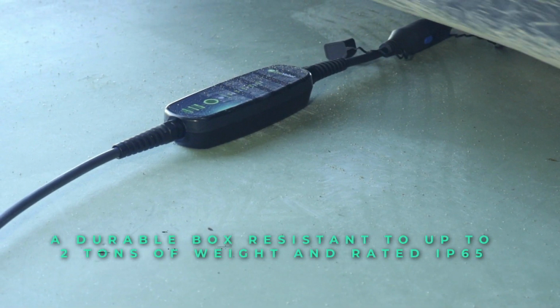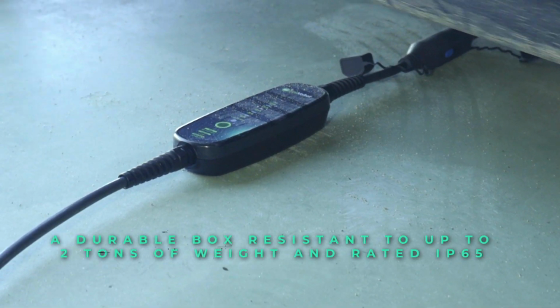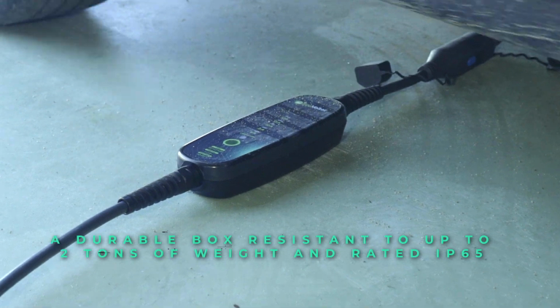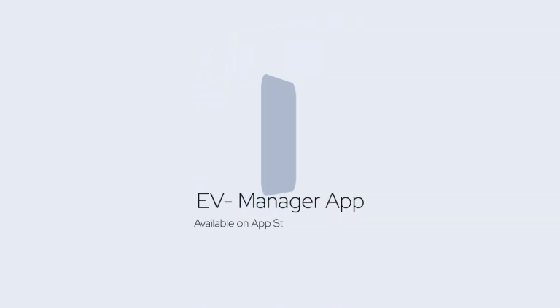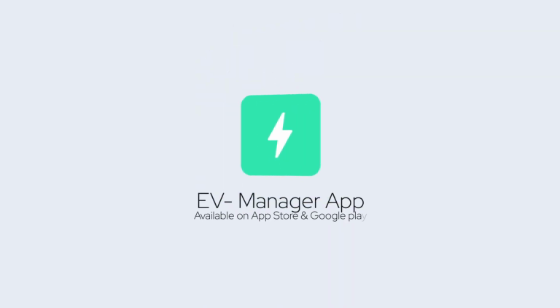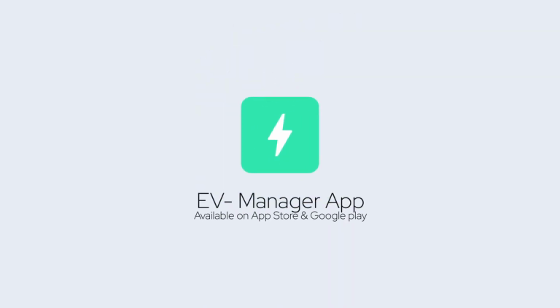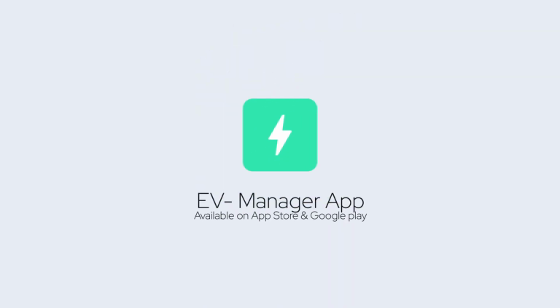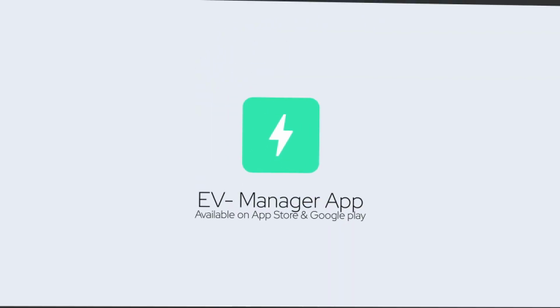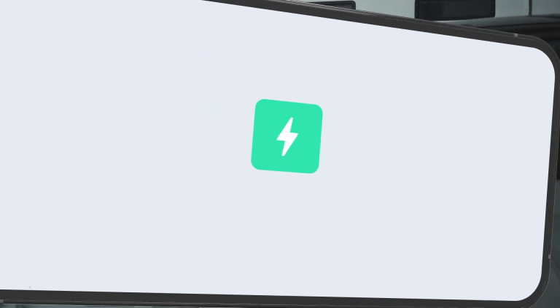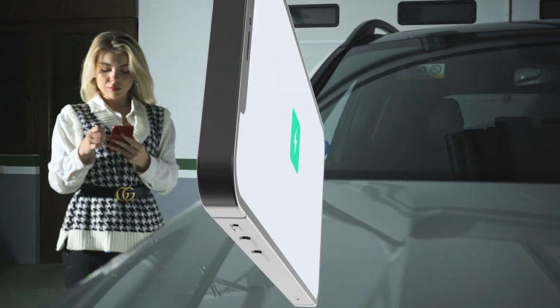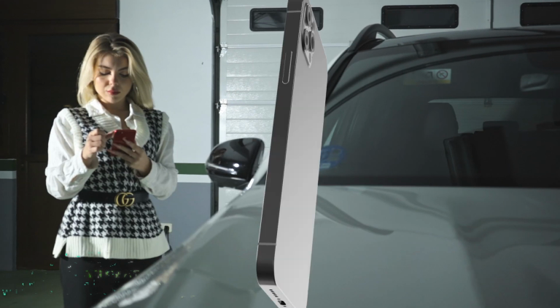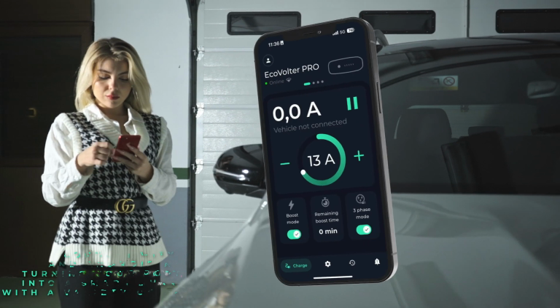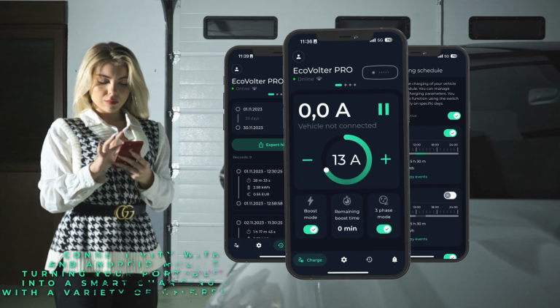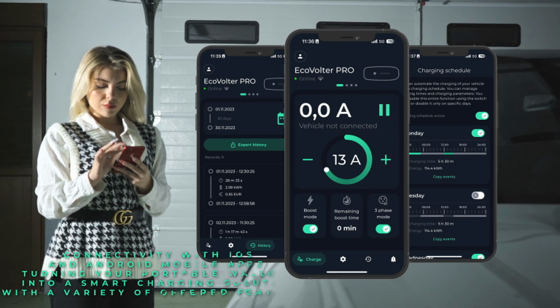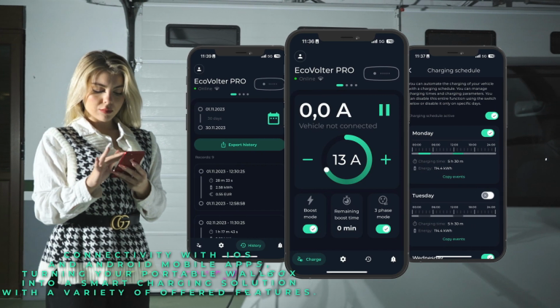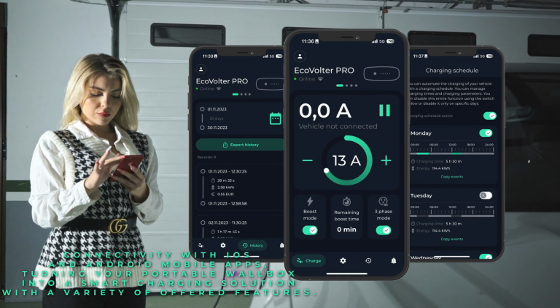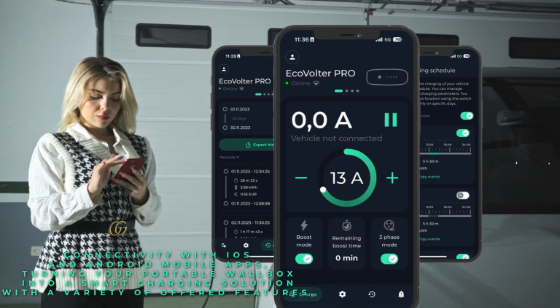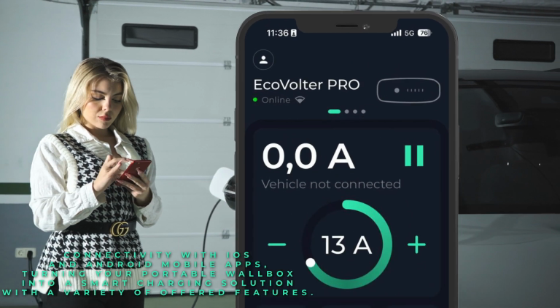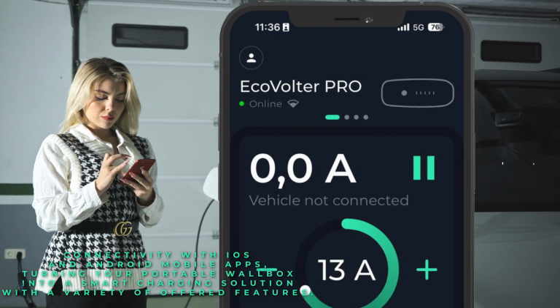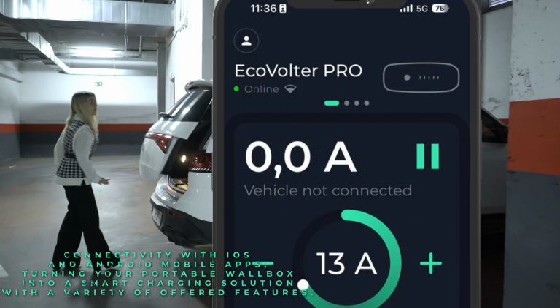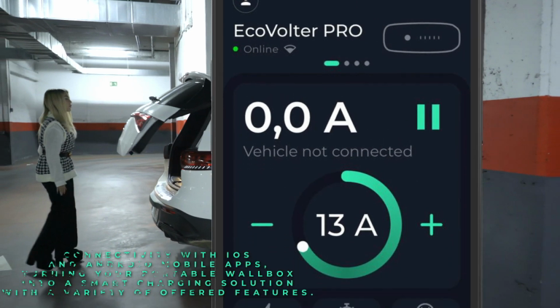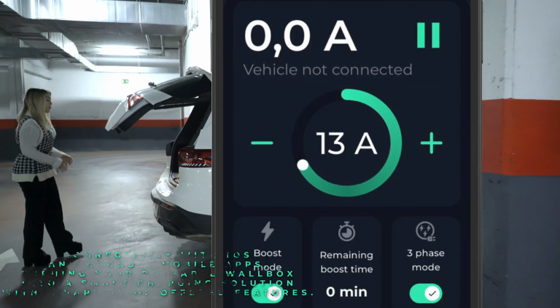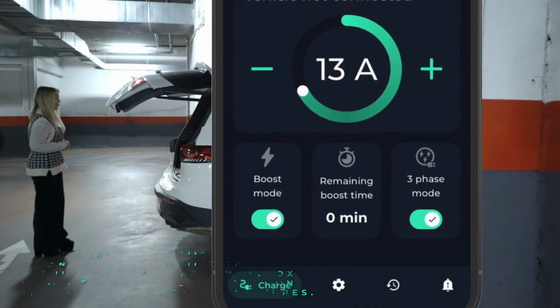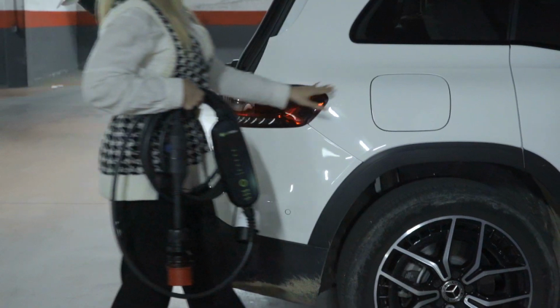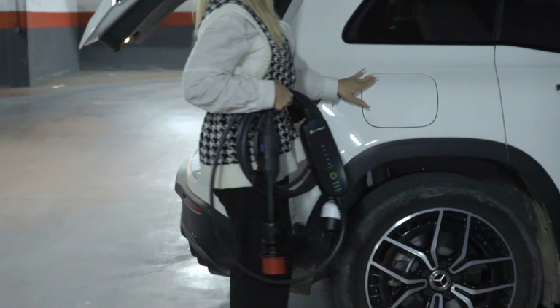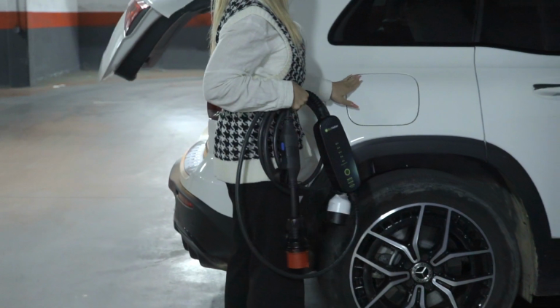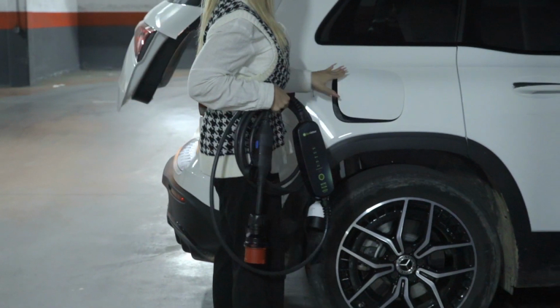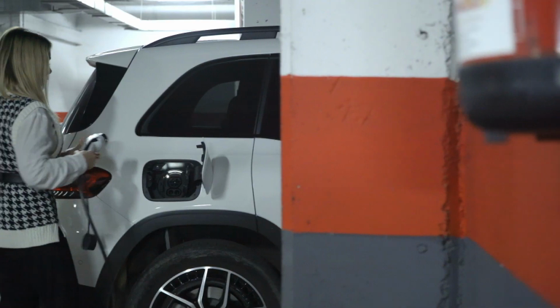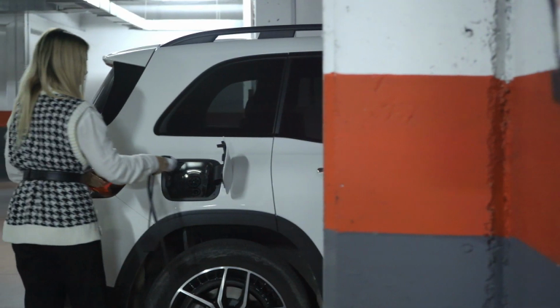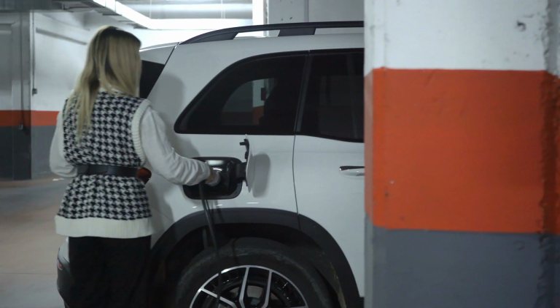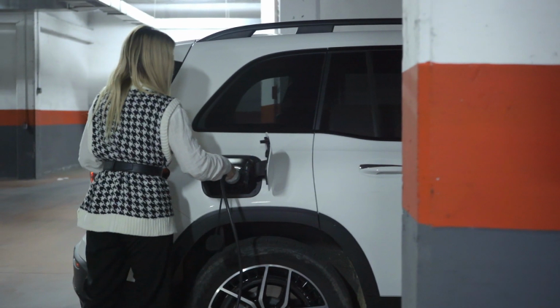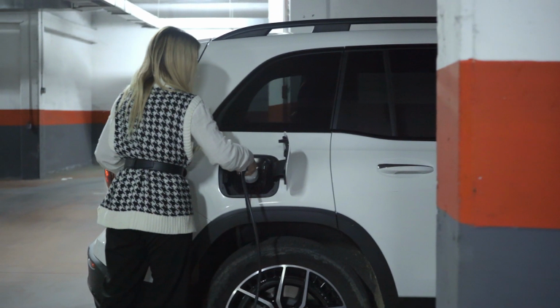Thanks to its ability to communicate with third-party devices via OCPP 1.6 and API, OTA updates ensure up-to-date firmware with new charger features and required safety standards.